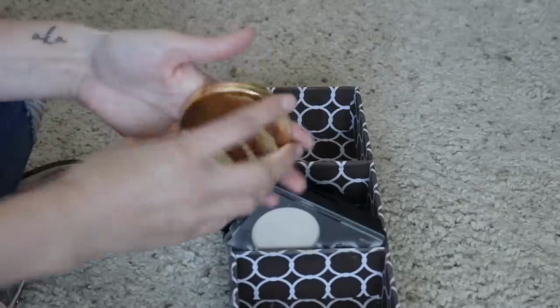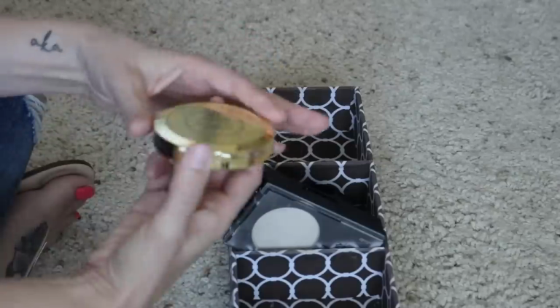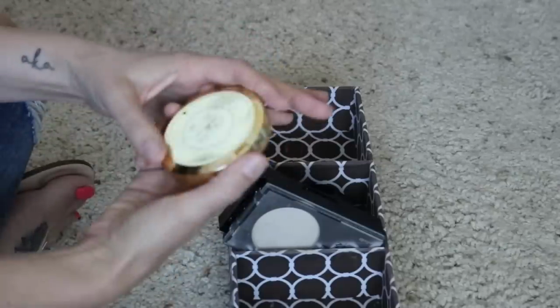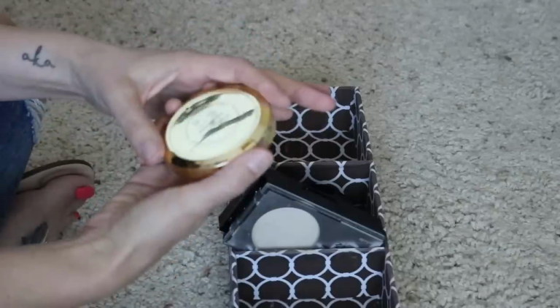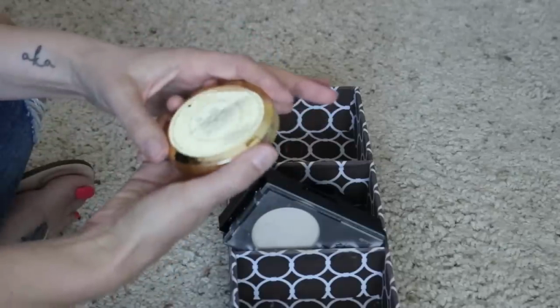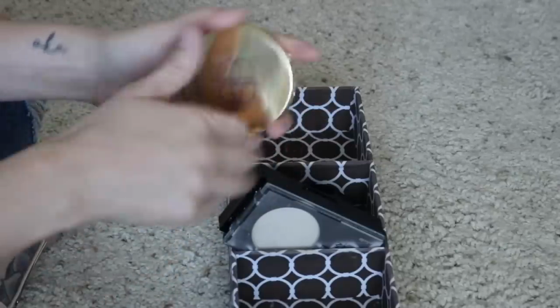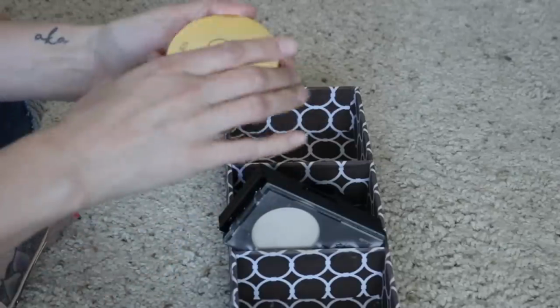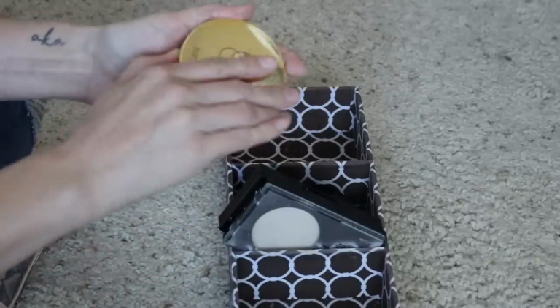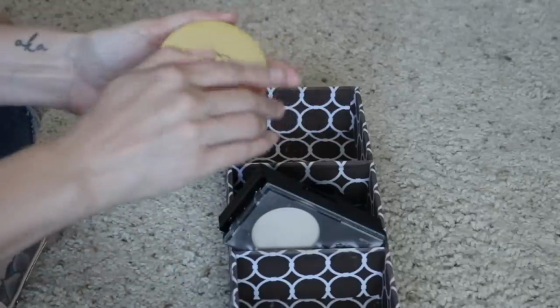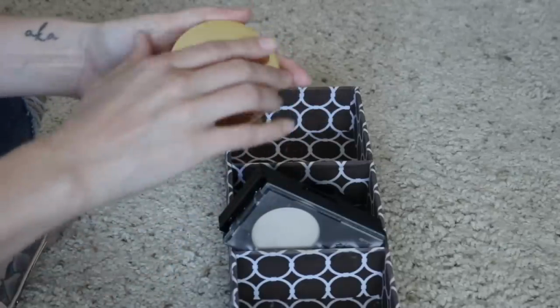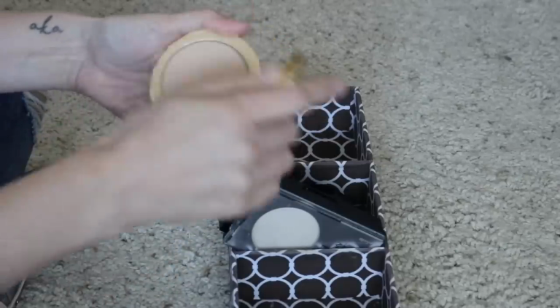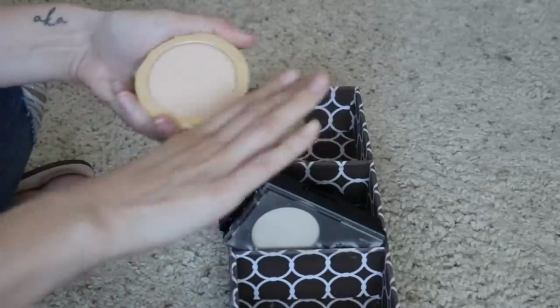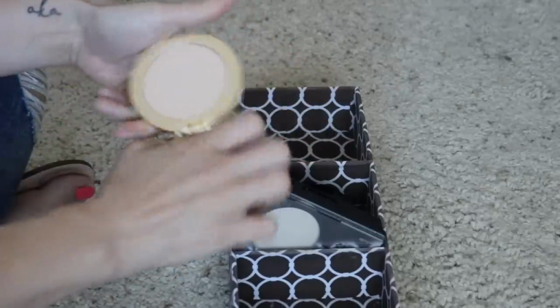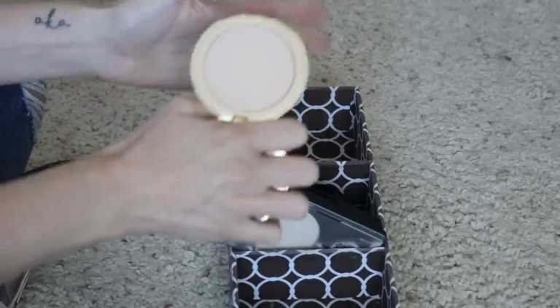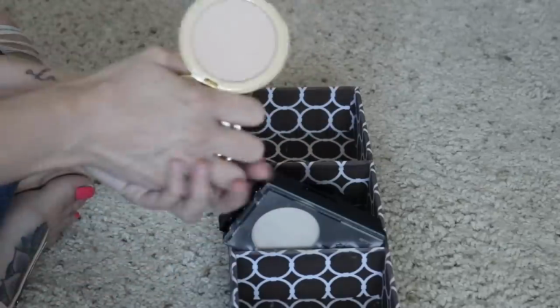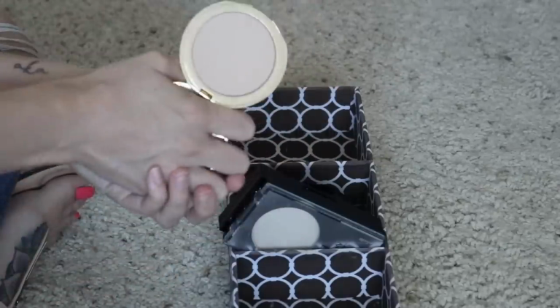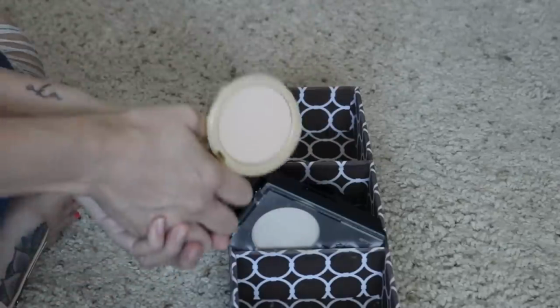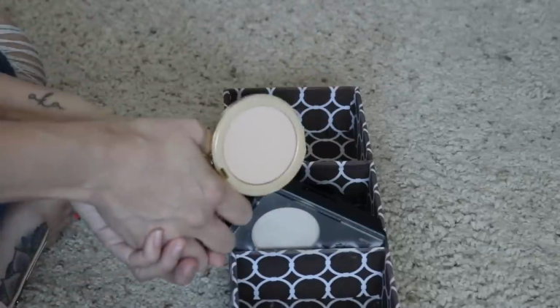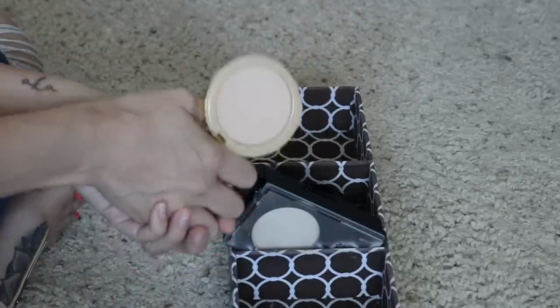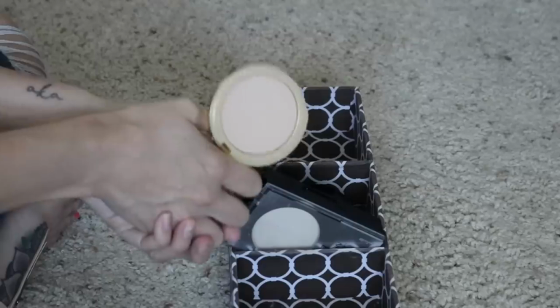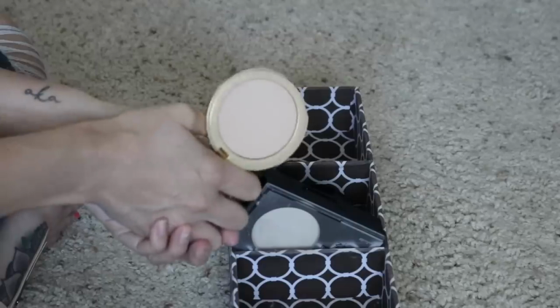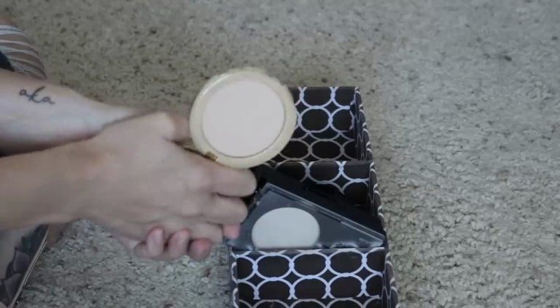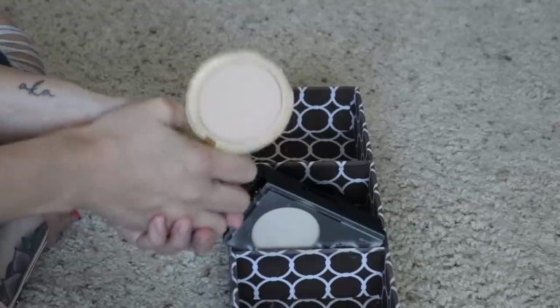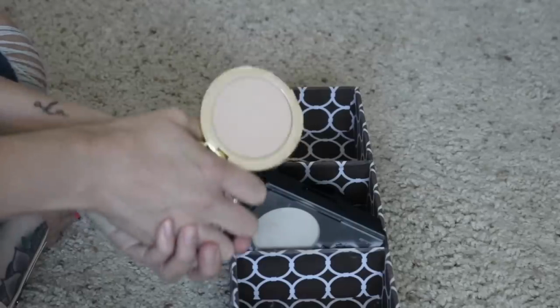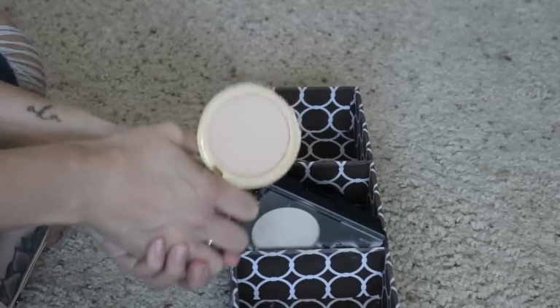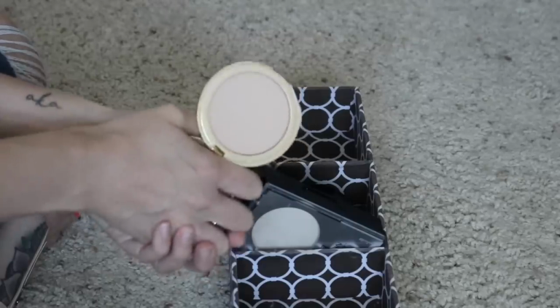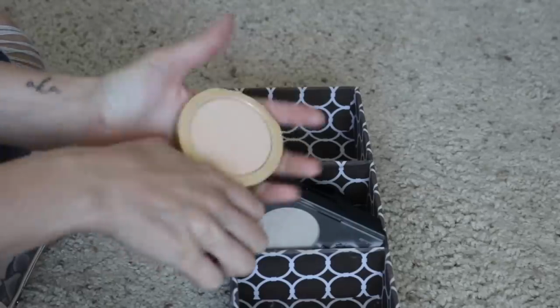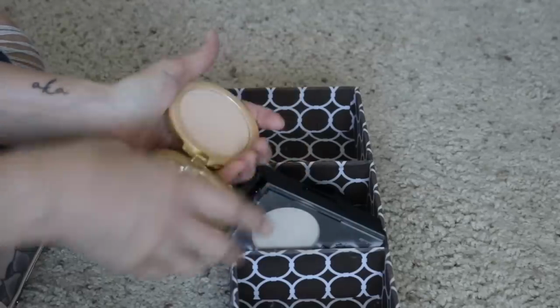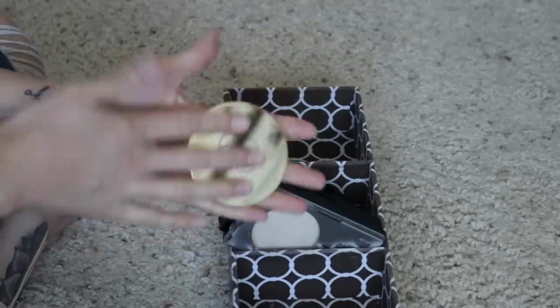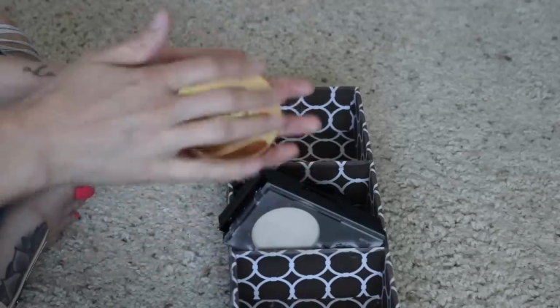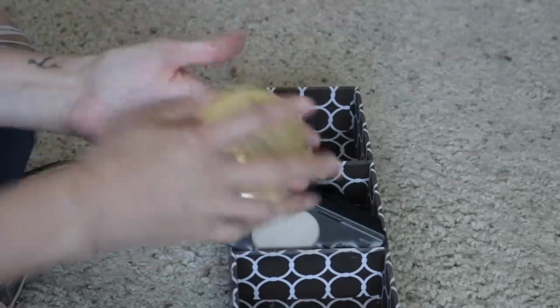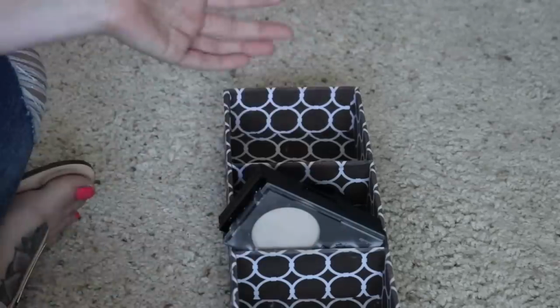Next I have this Tarte BB Powder. I actually purchased this during the Ulta 21 Day Sale. This I really enjoy as well, so I will keep that.